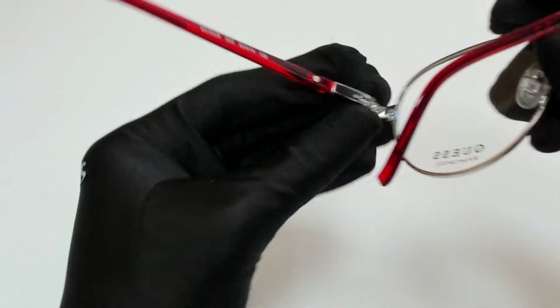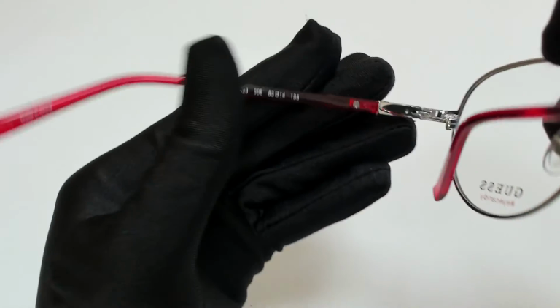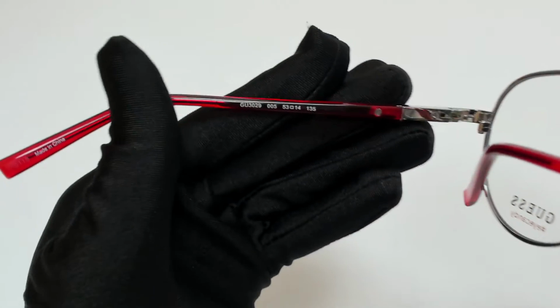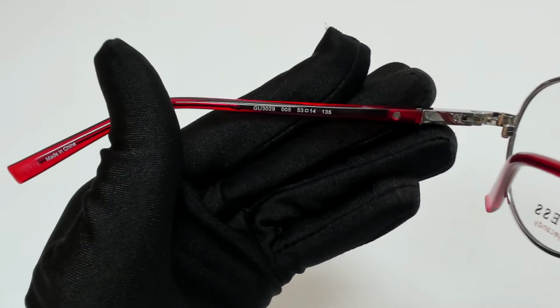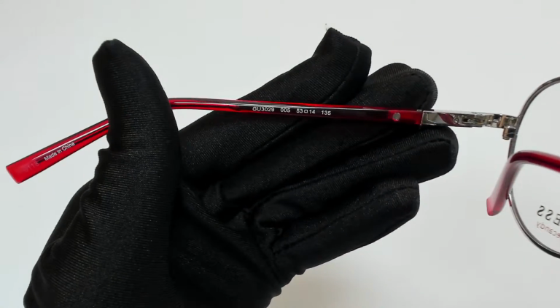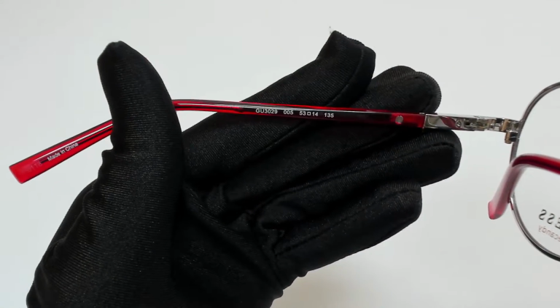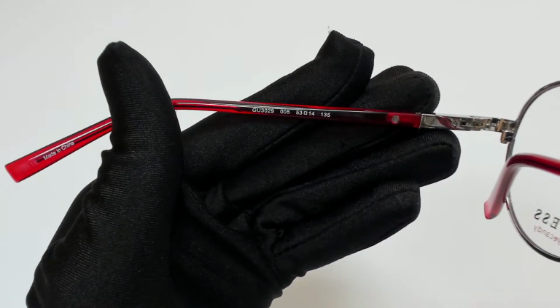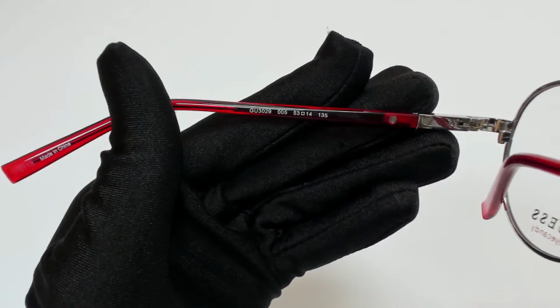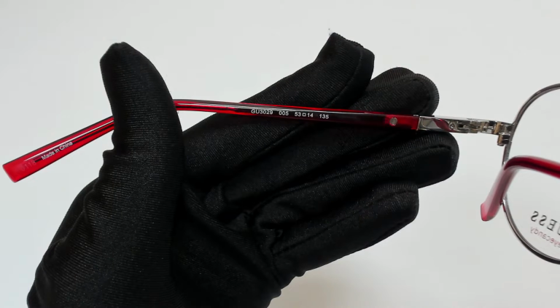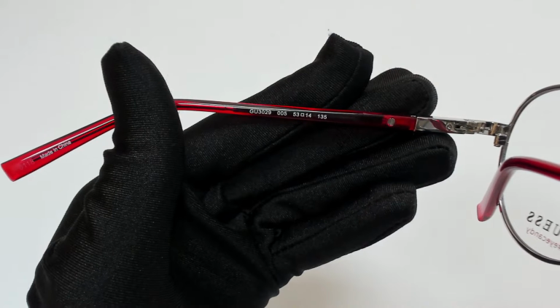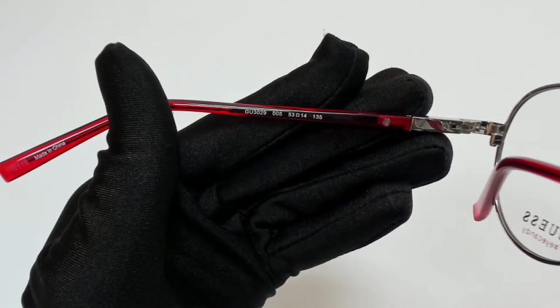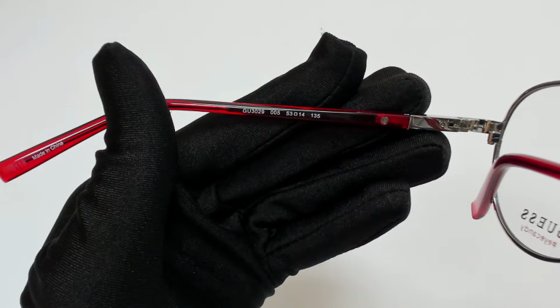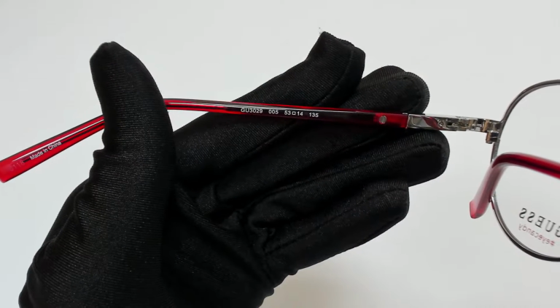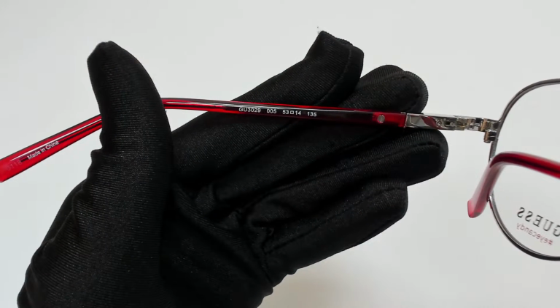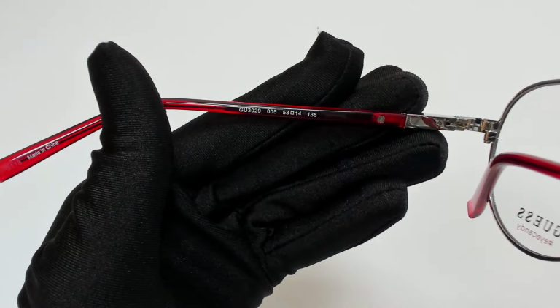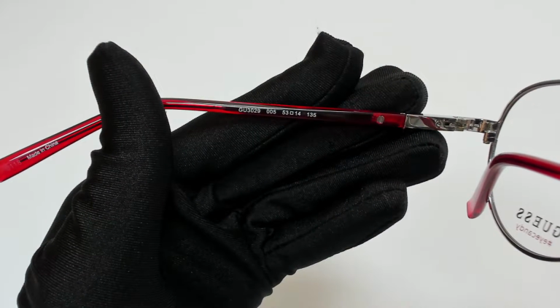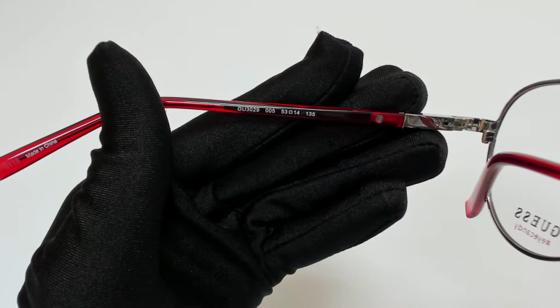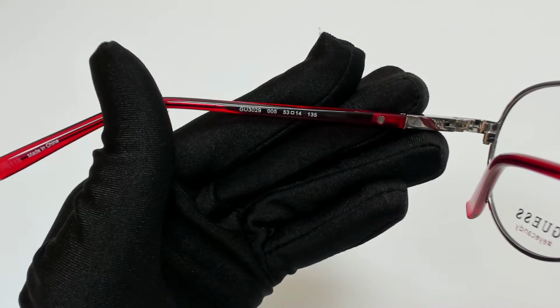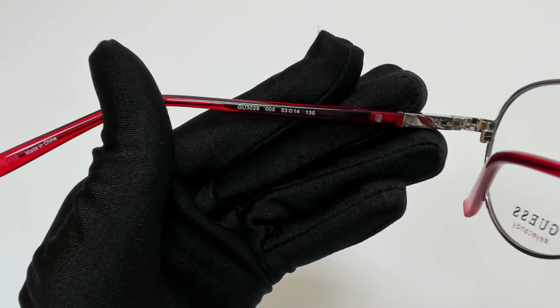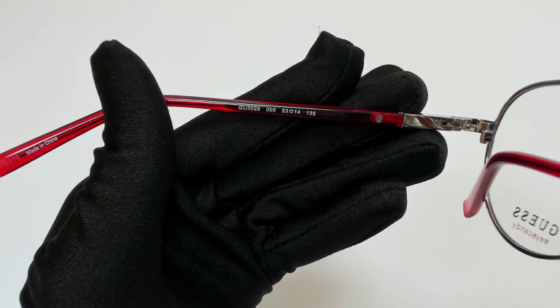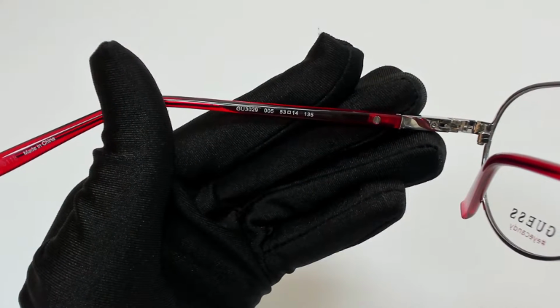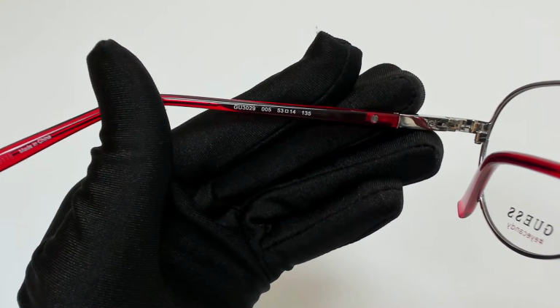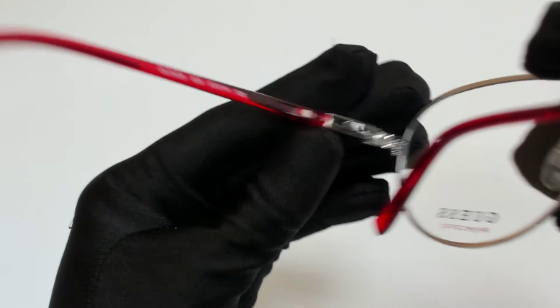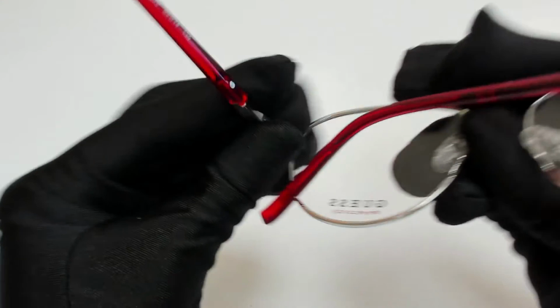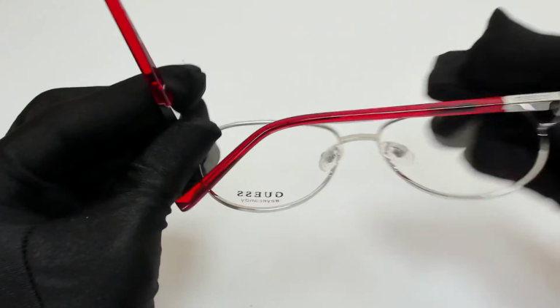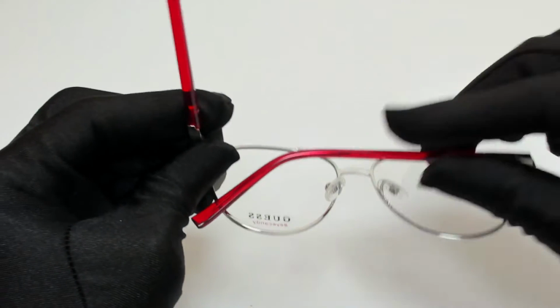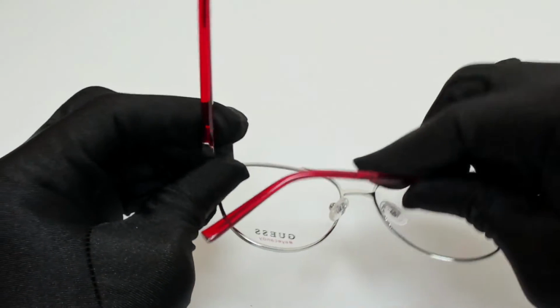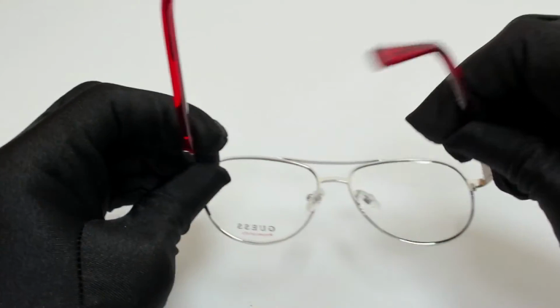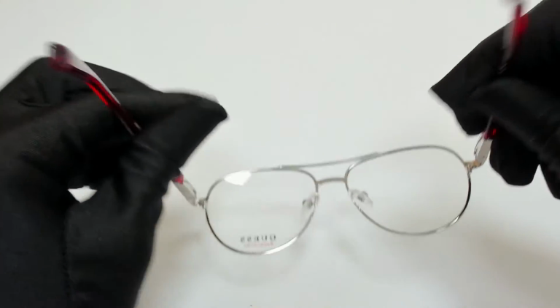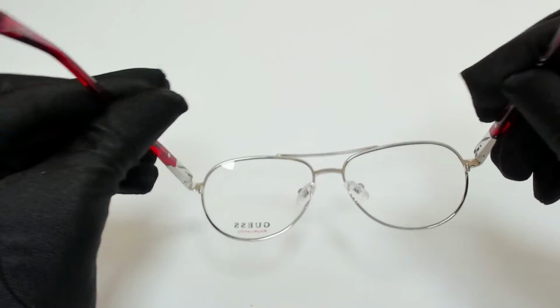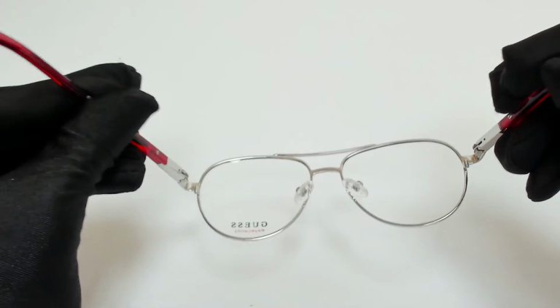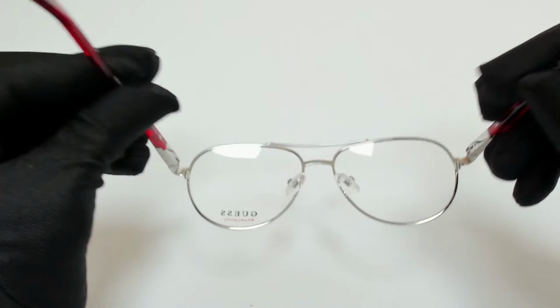53 is for its lenses, 14 is for its bridge, and 135 is for its temple. The glasses also have flexible hinges.